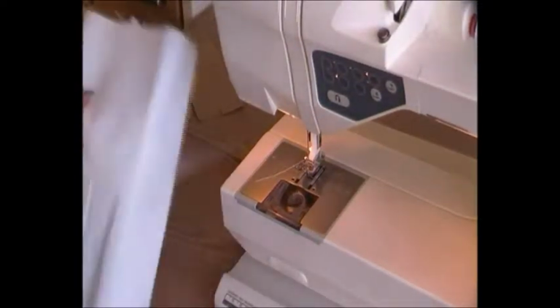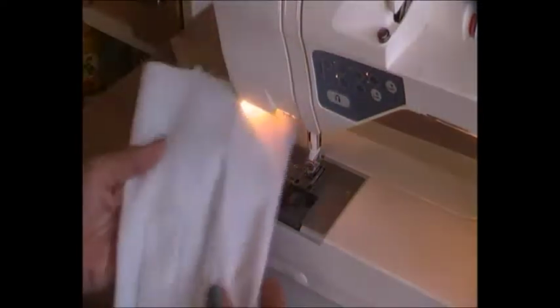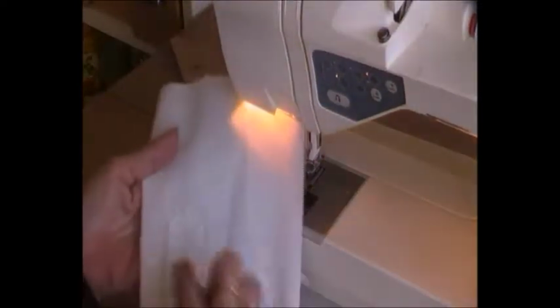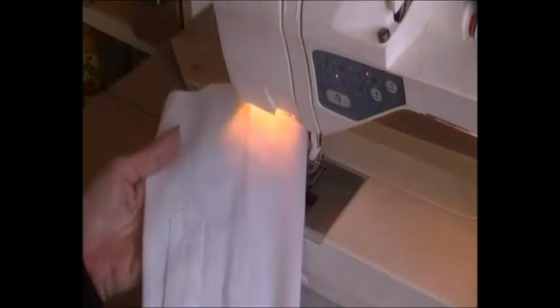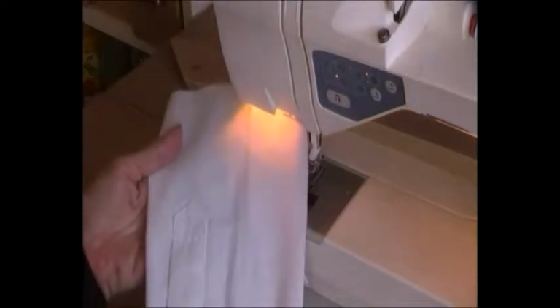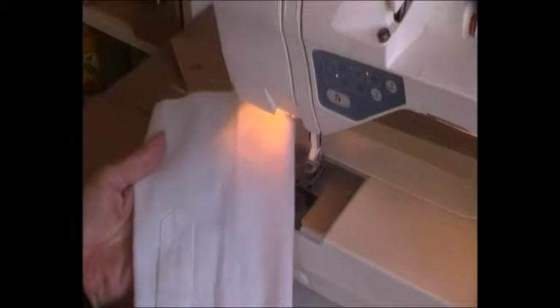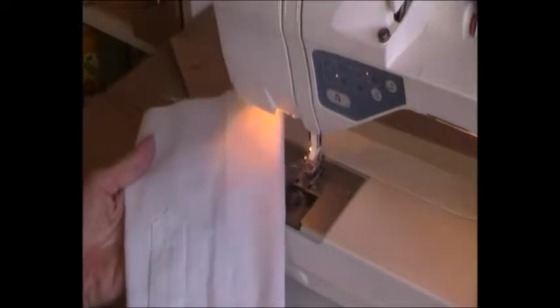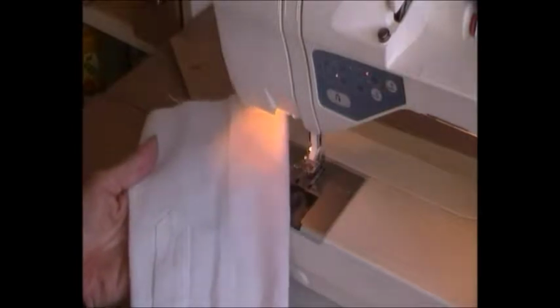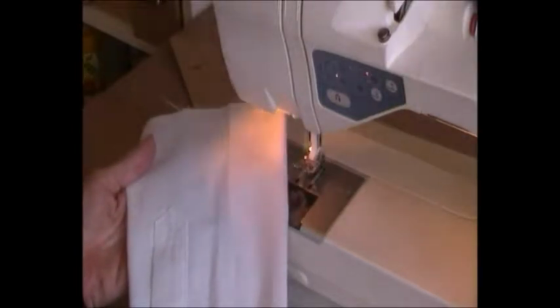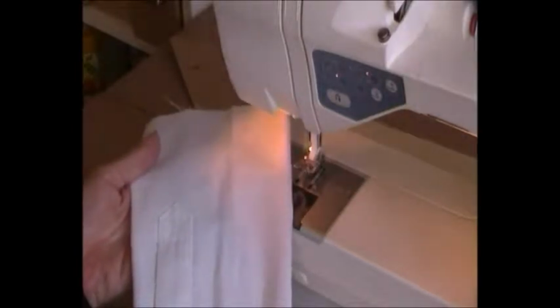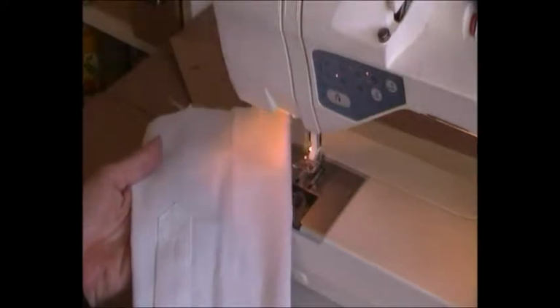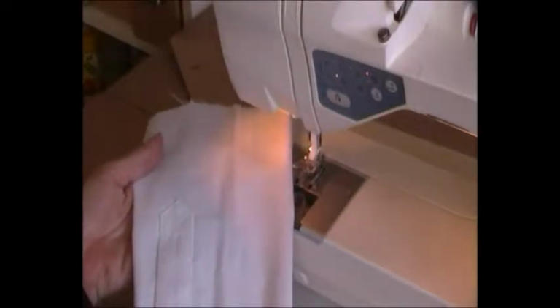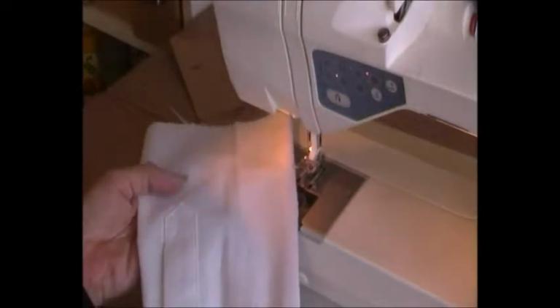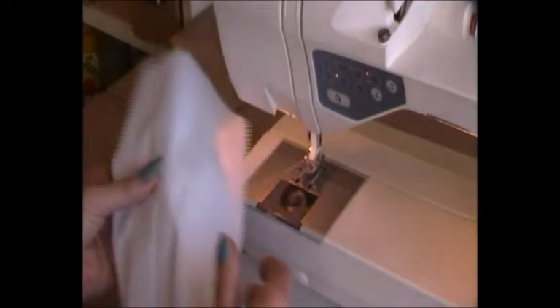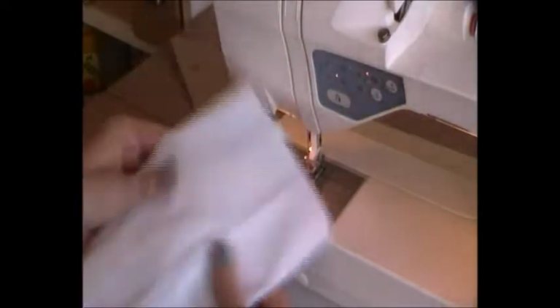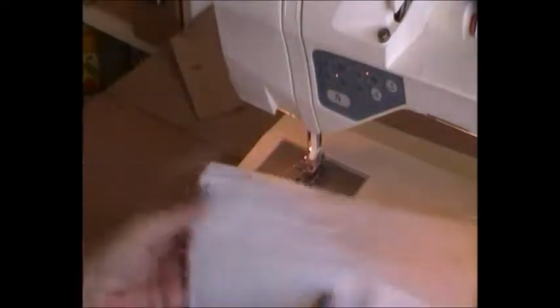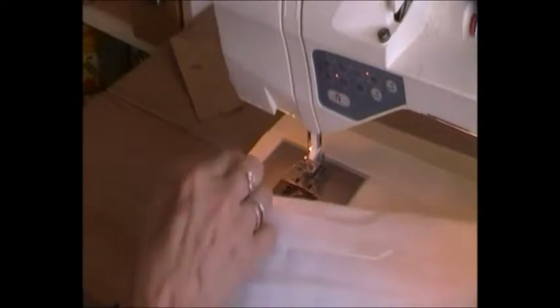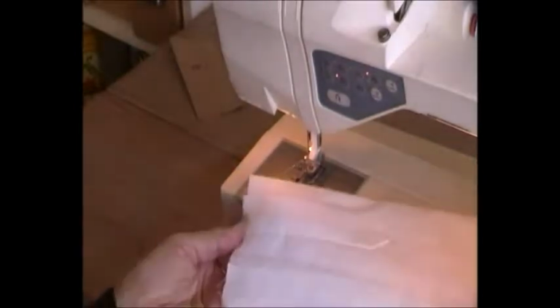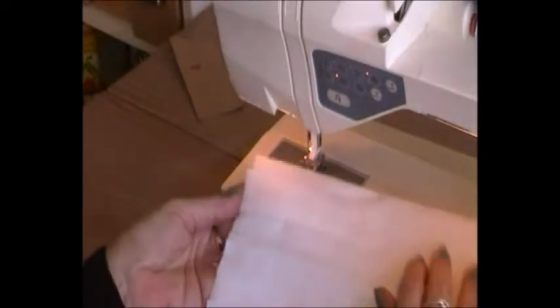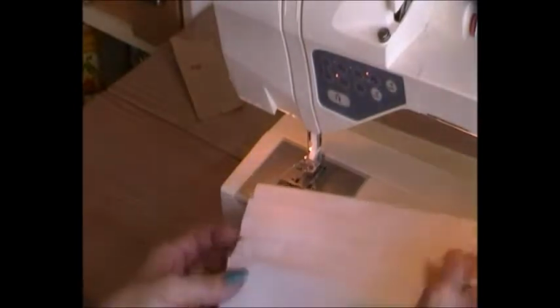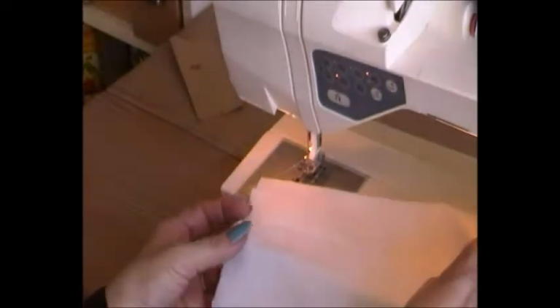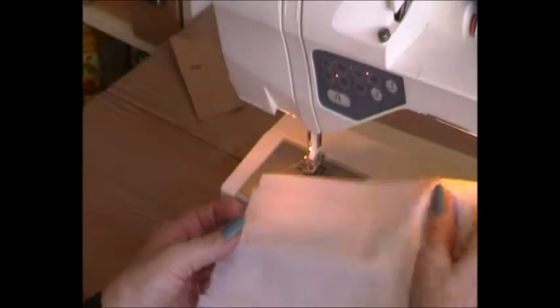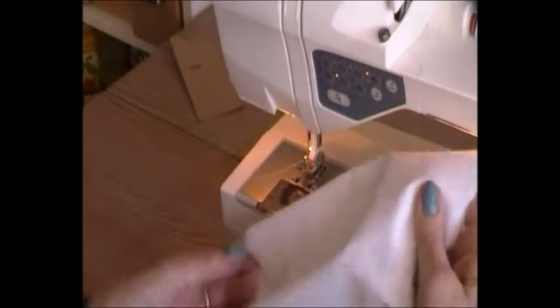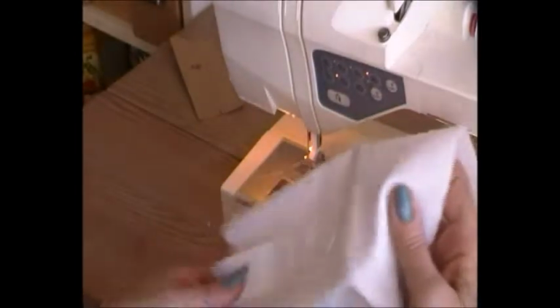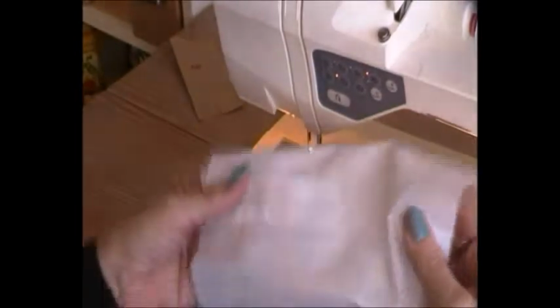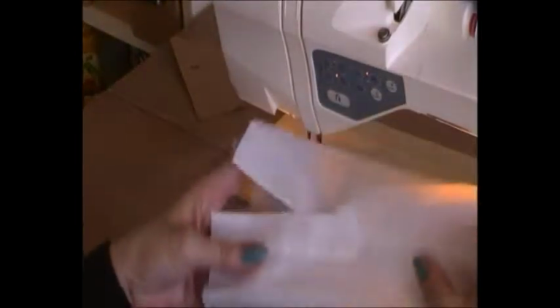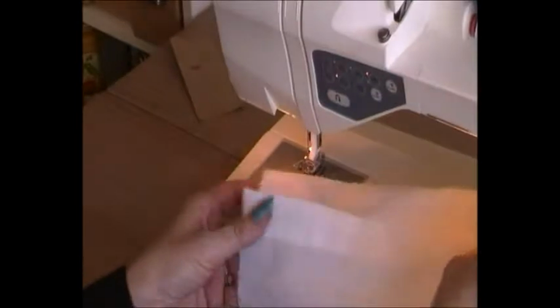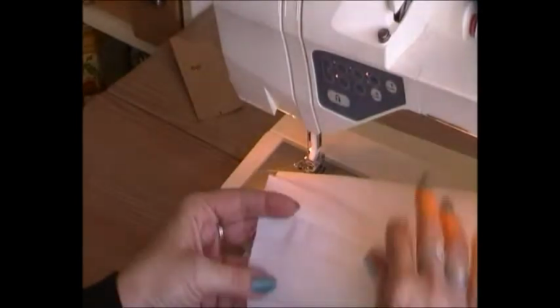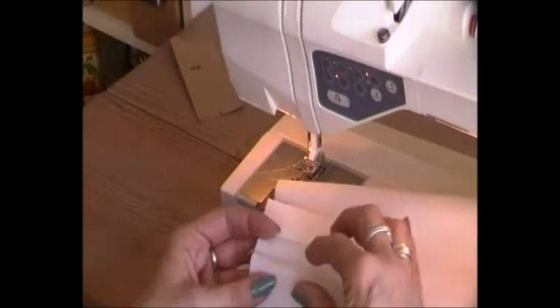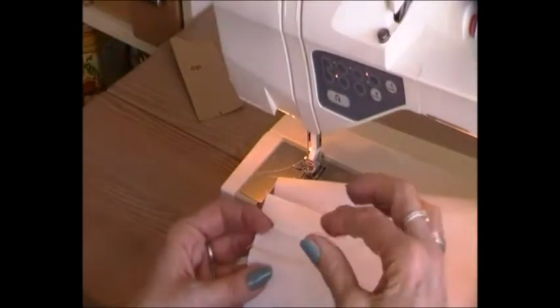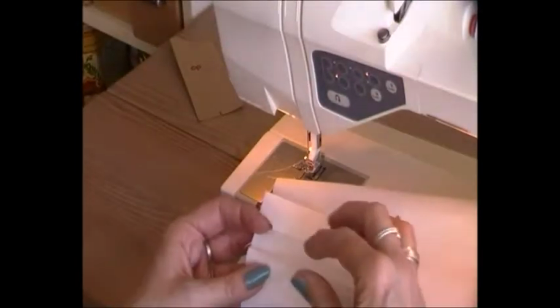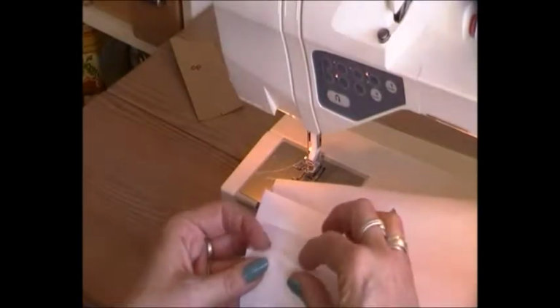Now we have made the placket — you'll find that somewhere else on the webpage. Now we've got to put in the cuff. This is a classic shirt sleeve with a placket.